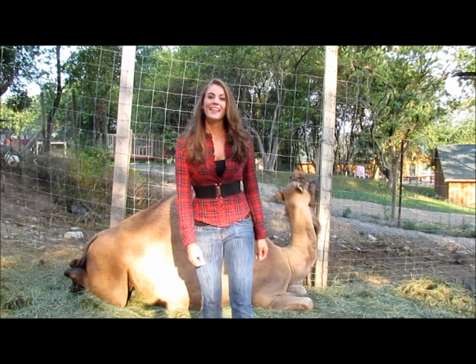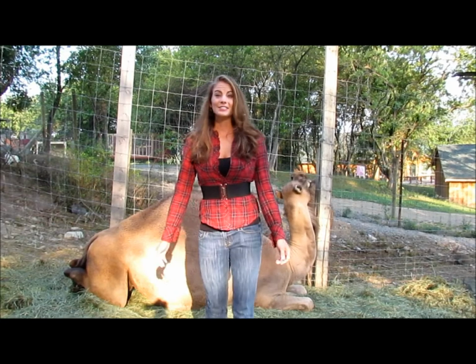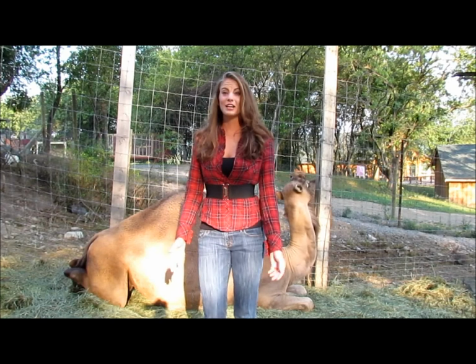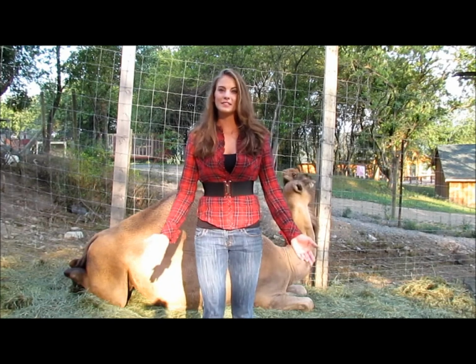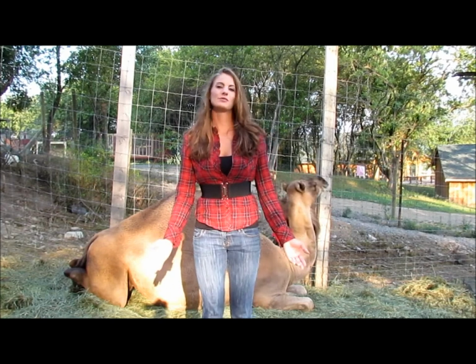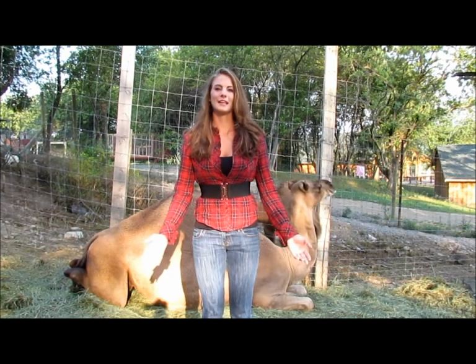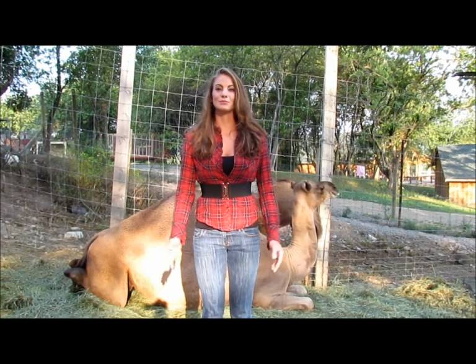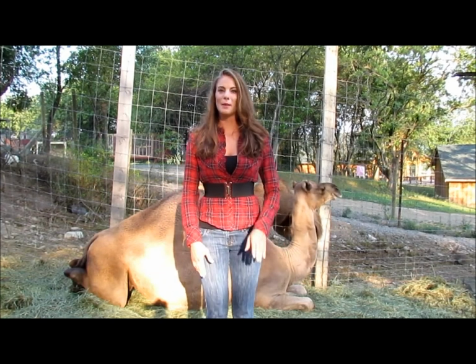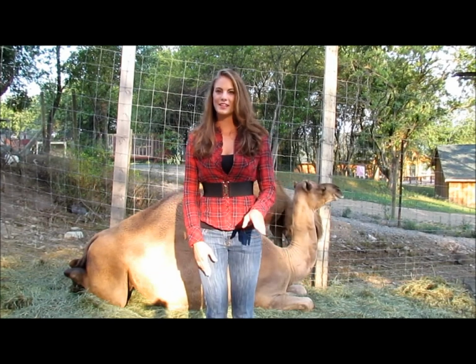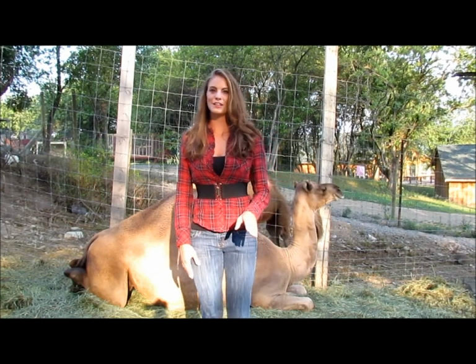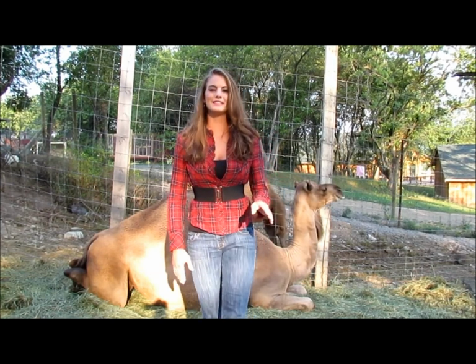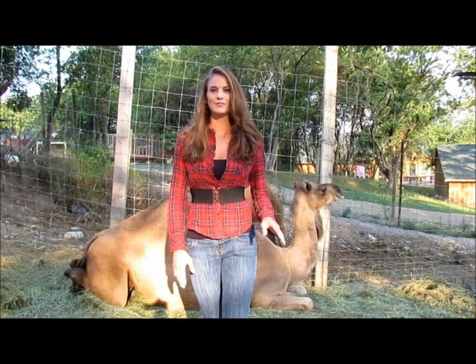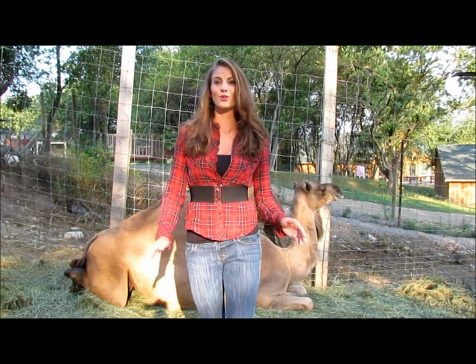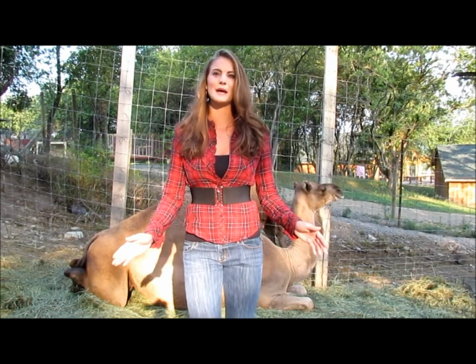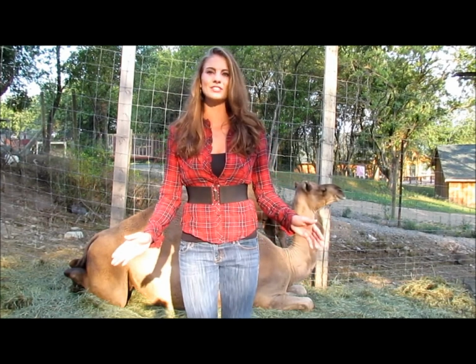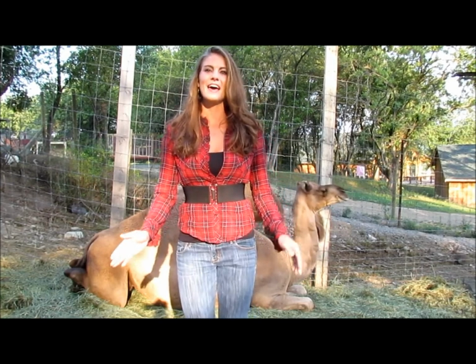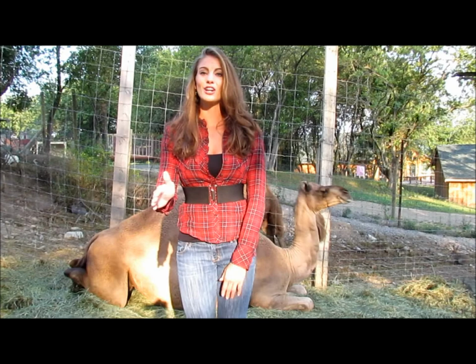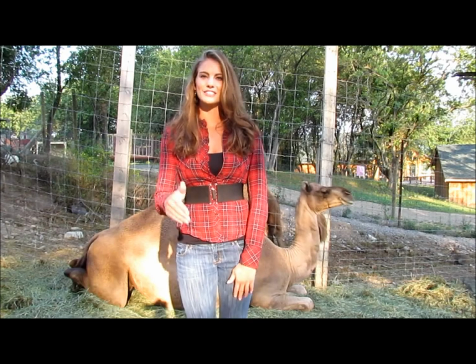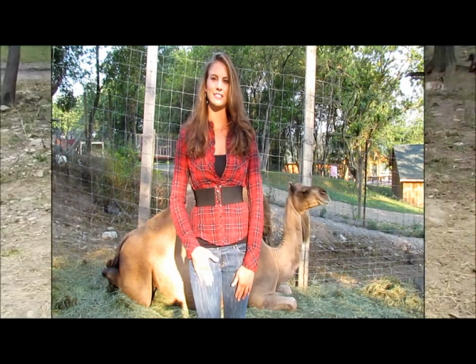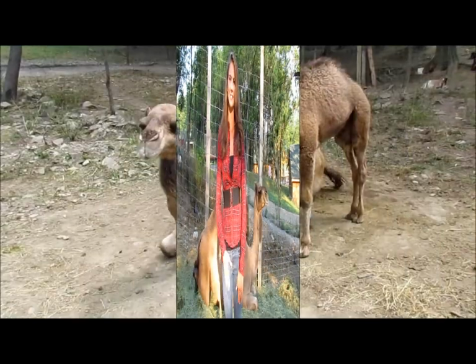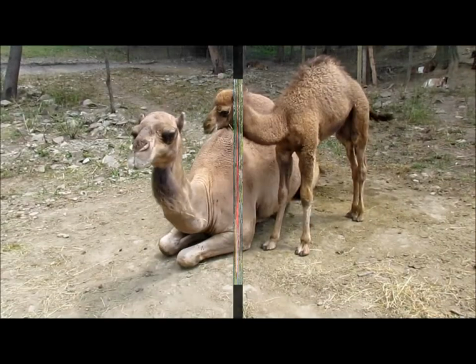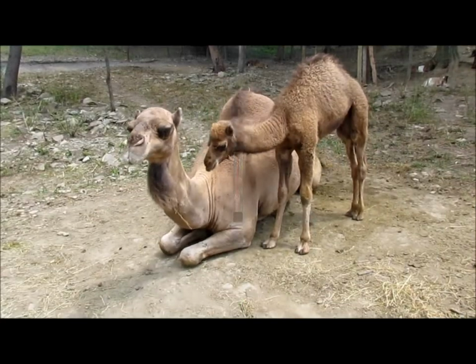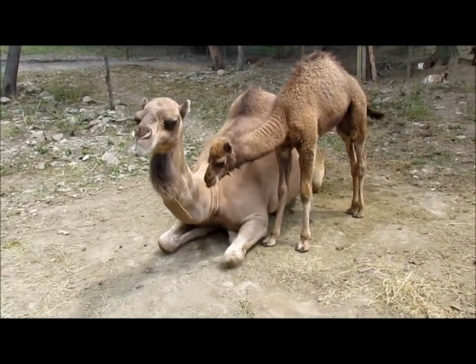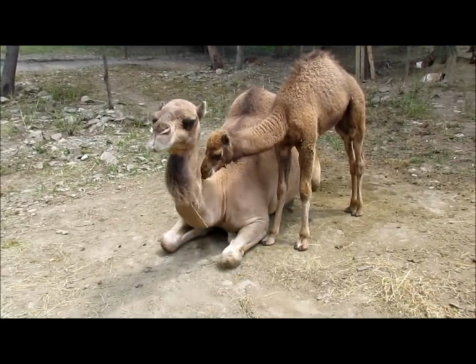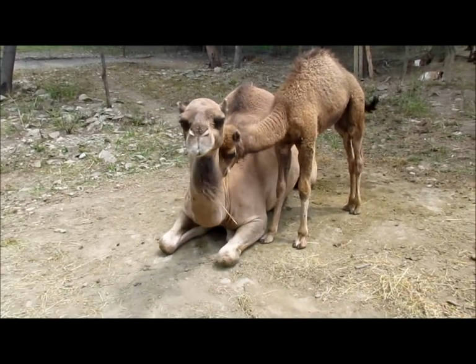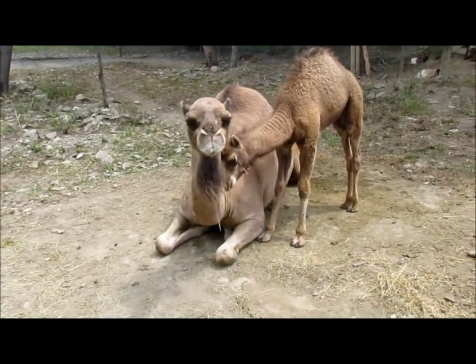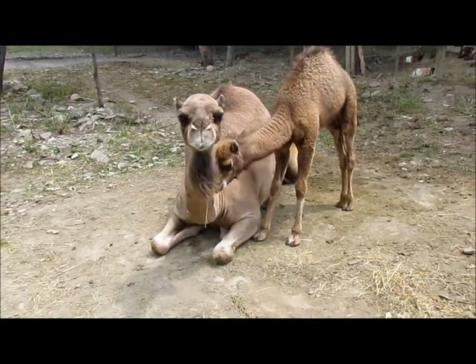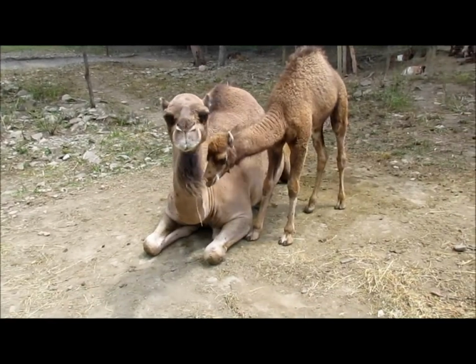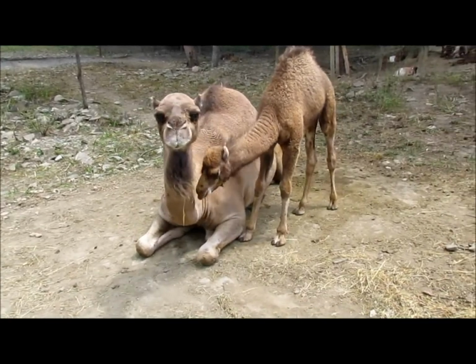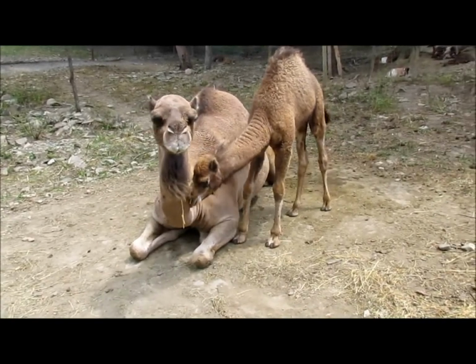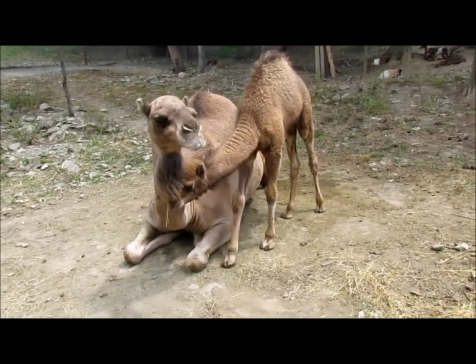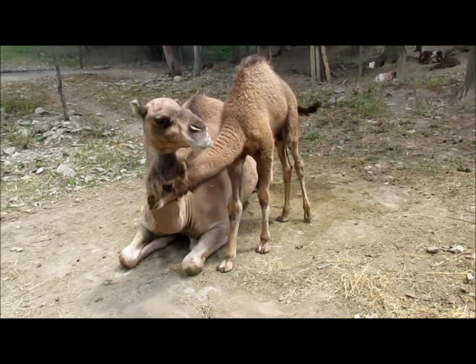The desert is a tough place to live for most animals, but the dromedary camel is well adapted for scorching temperatures and long journeys across the desert. Here are Topeka and Sheldon, the dromedary camels of Hidden Valley Animal Adventure.